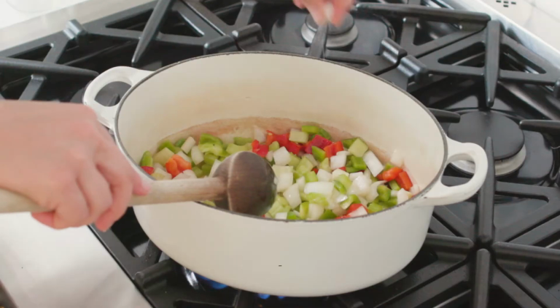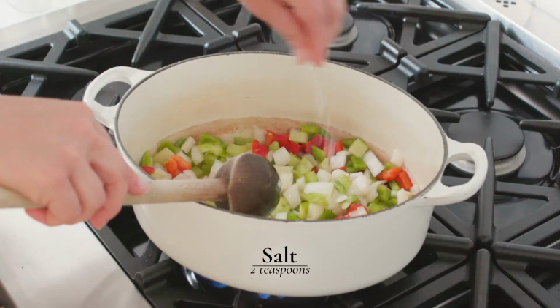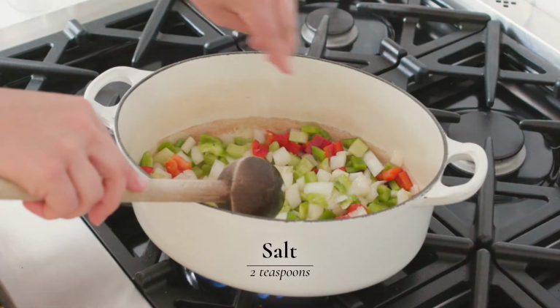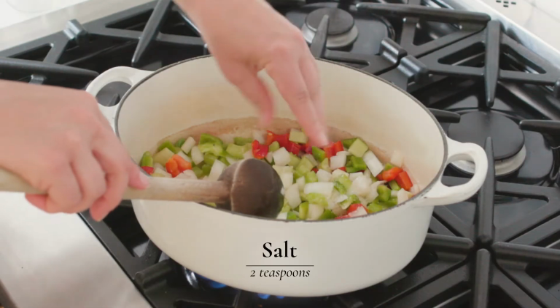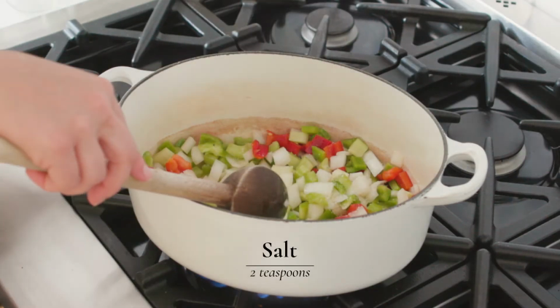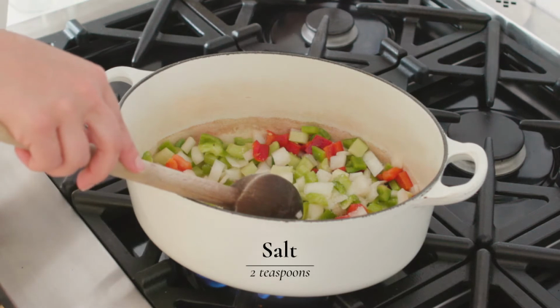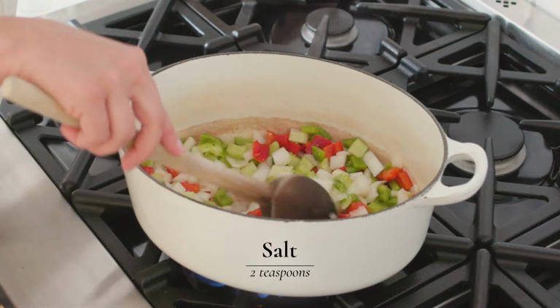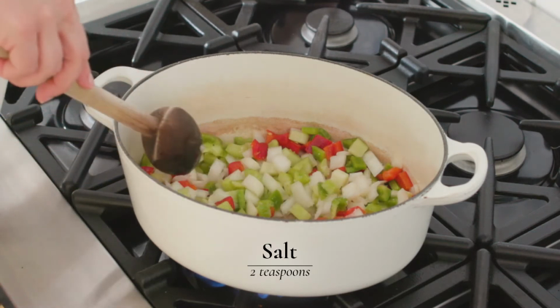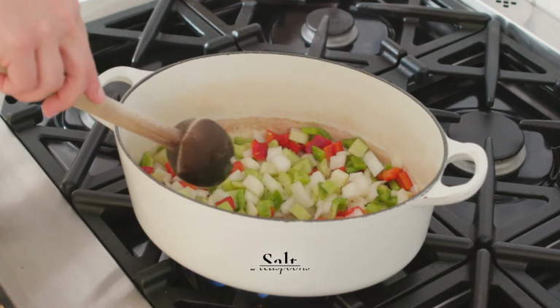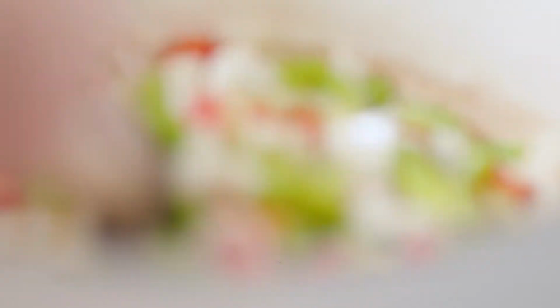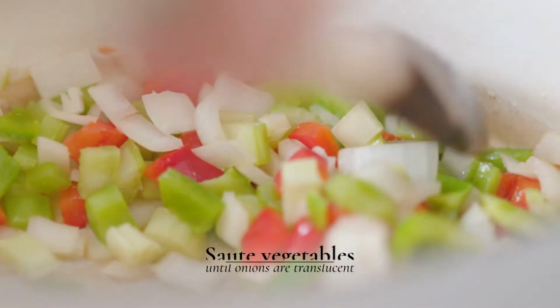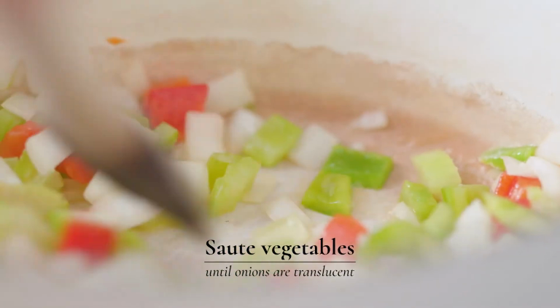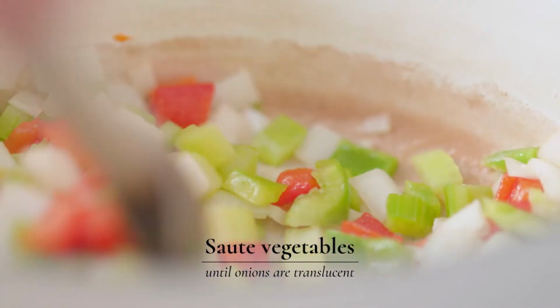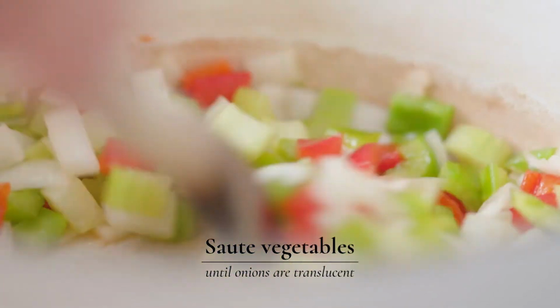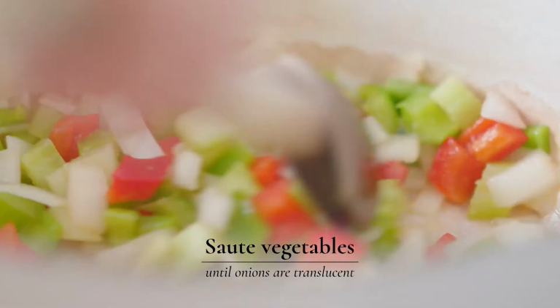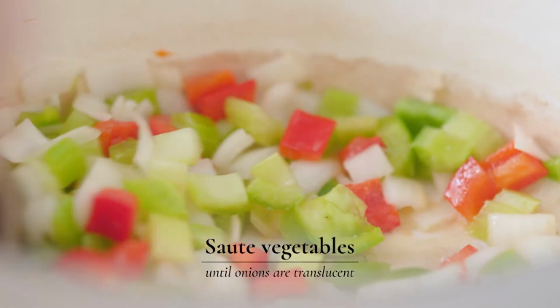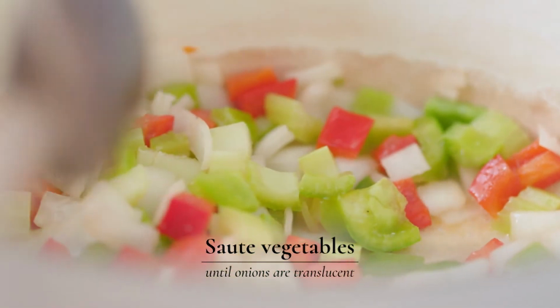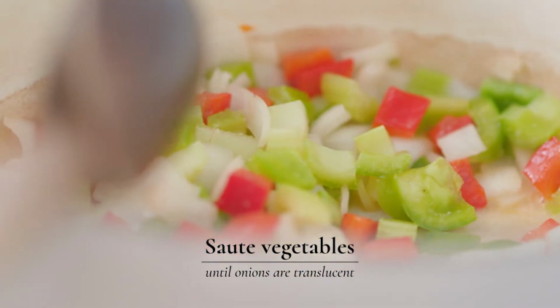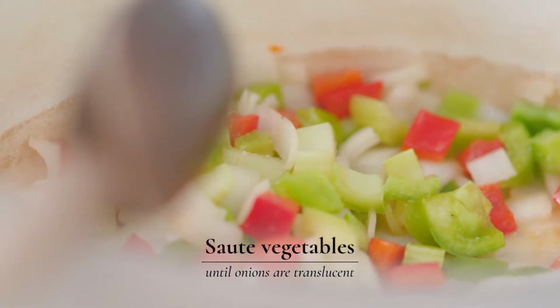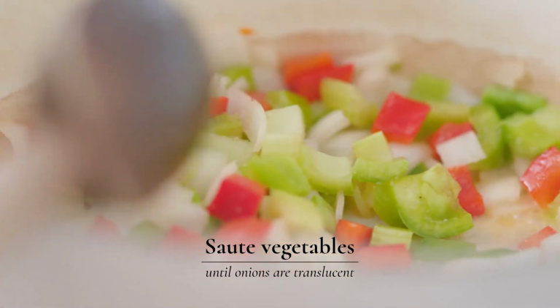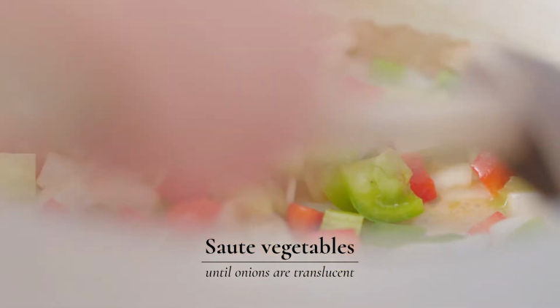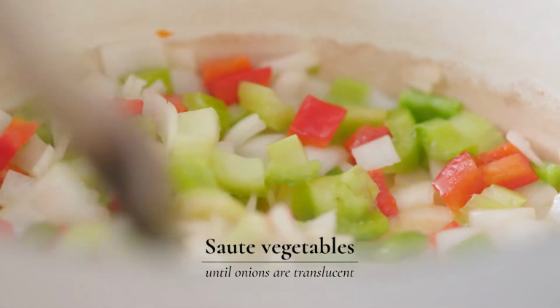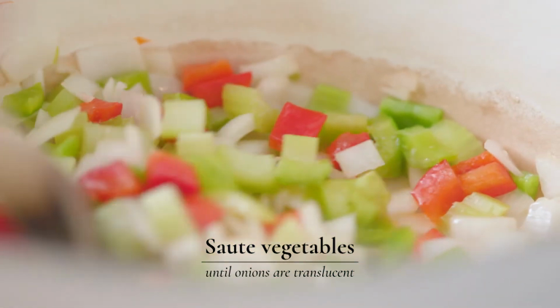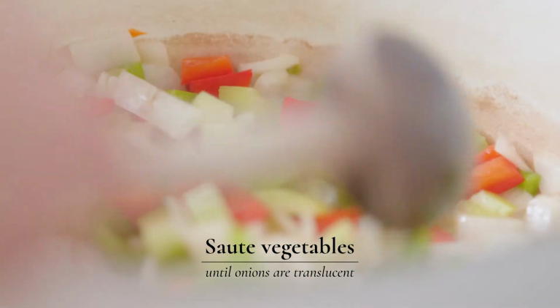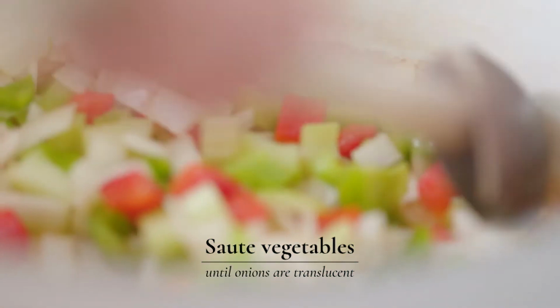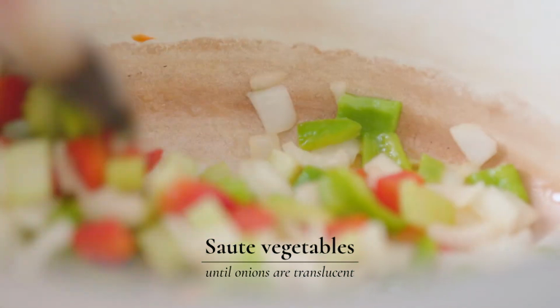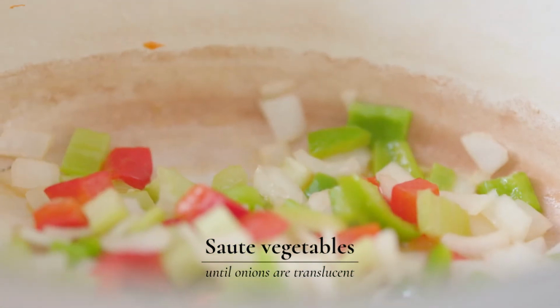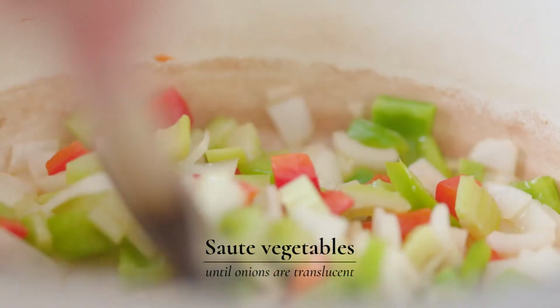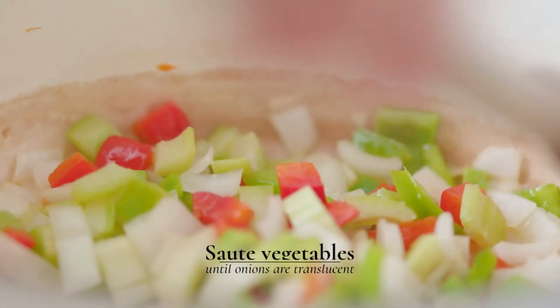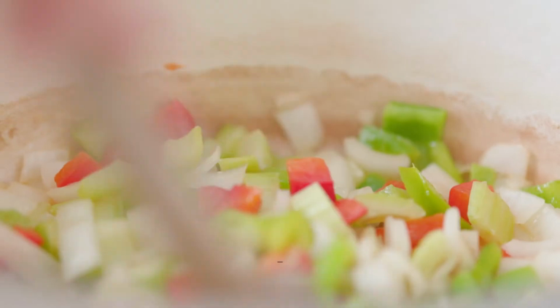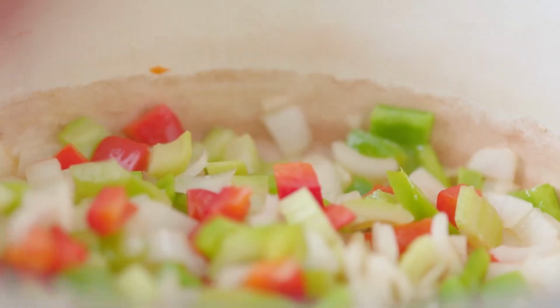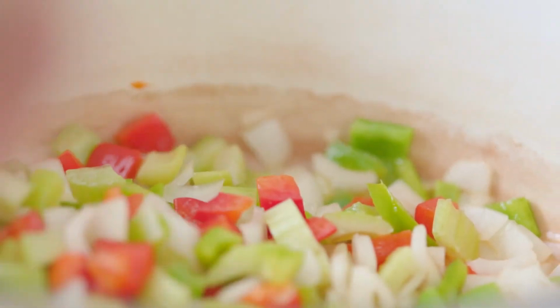Salt is going to help the vegetables release all of their liquid. You're going to let the vegetables all sauté down together — those flavors concentrate and we're looking for the onion to become translucent before we add our next ingredients.